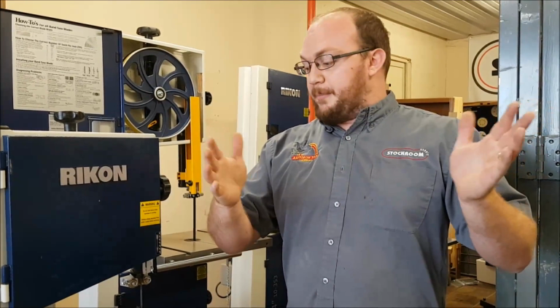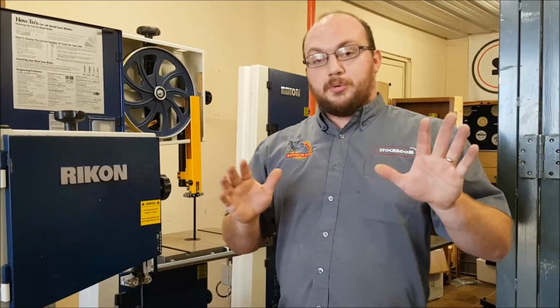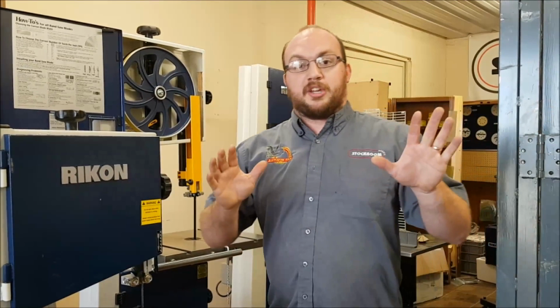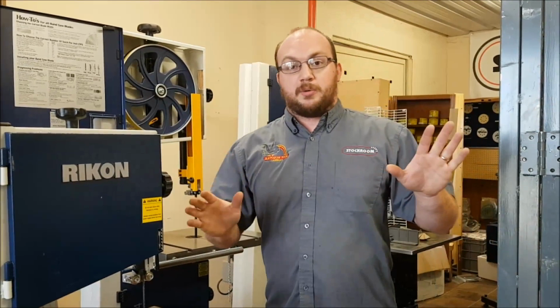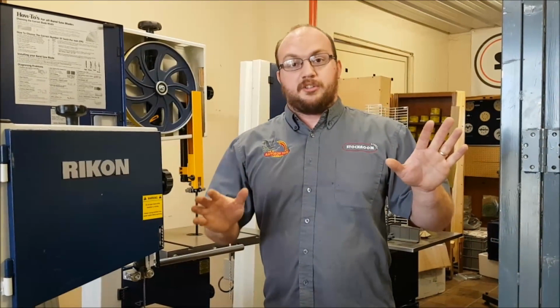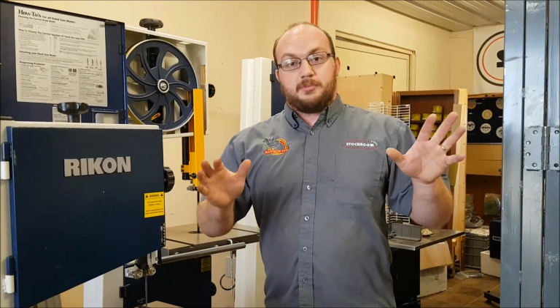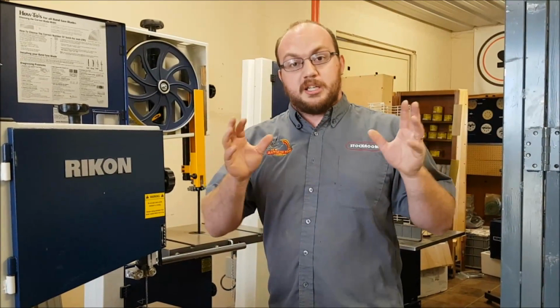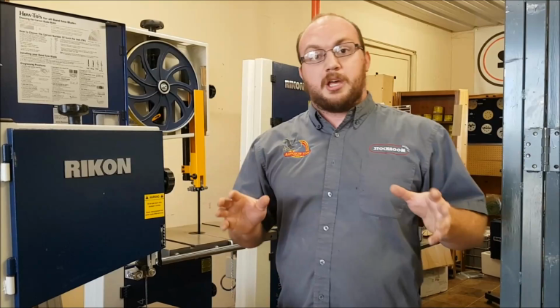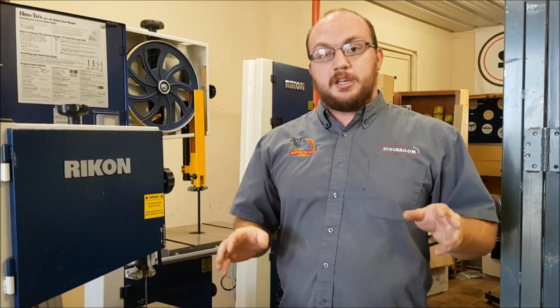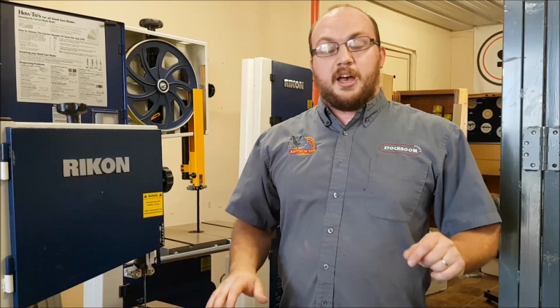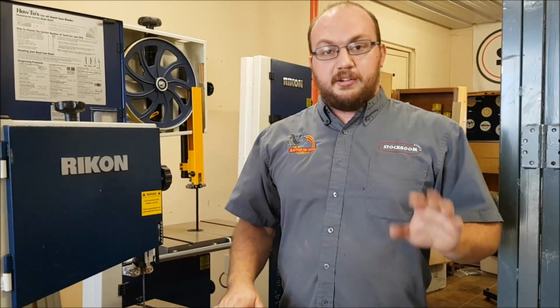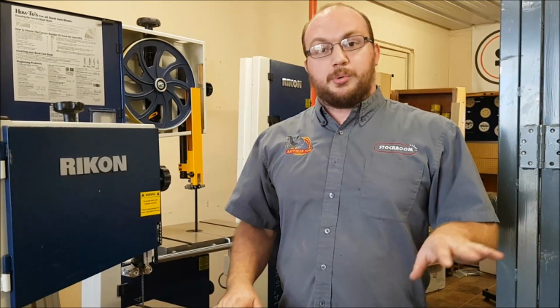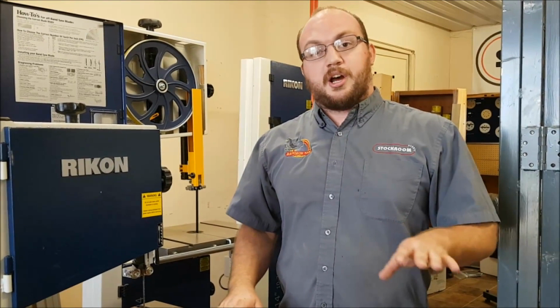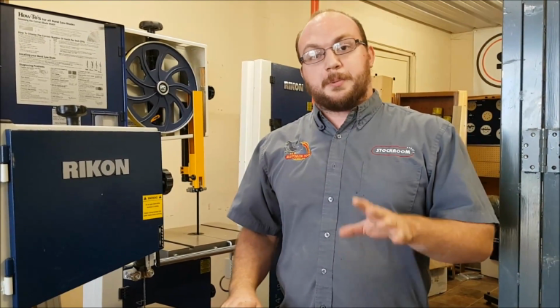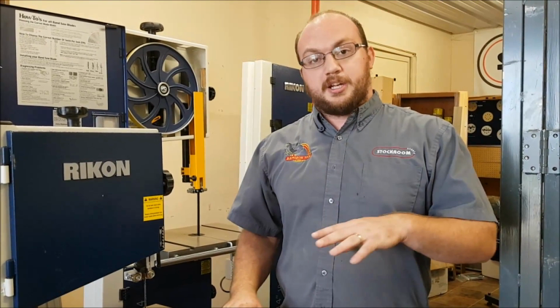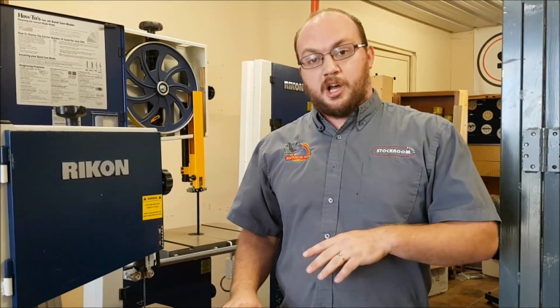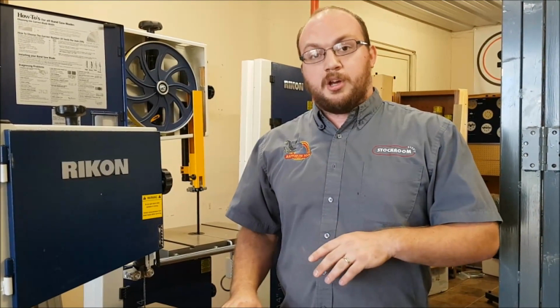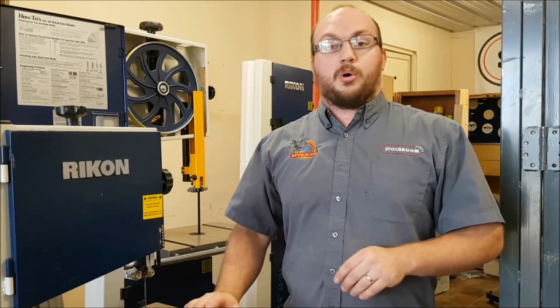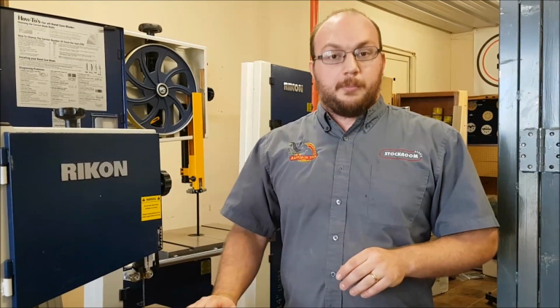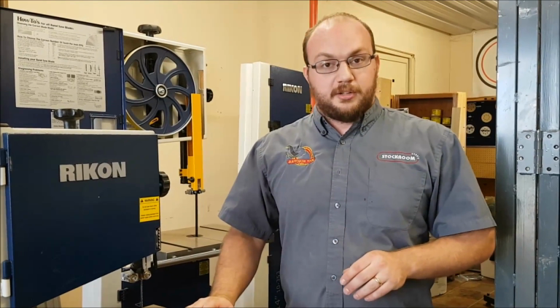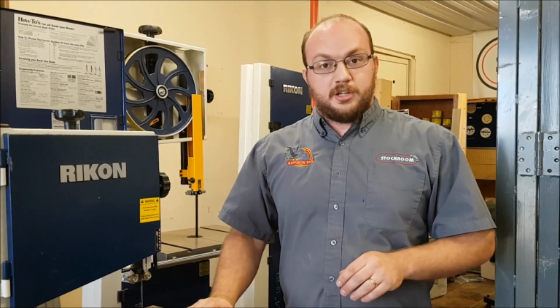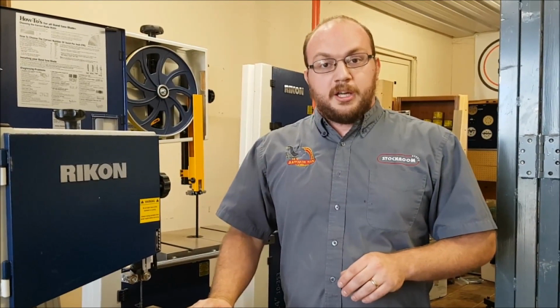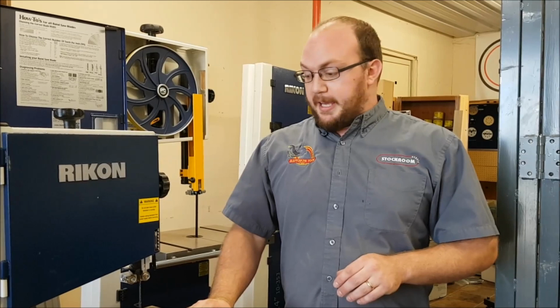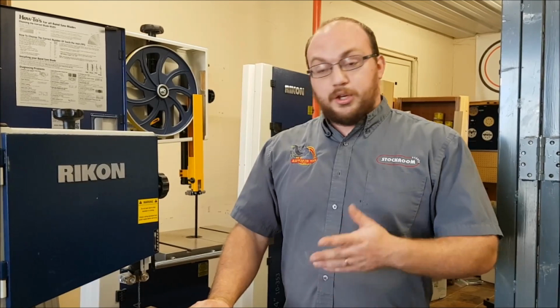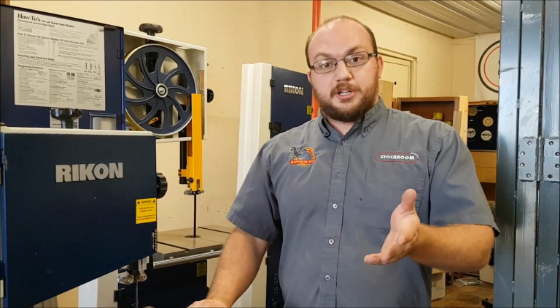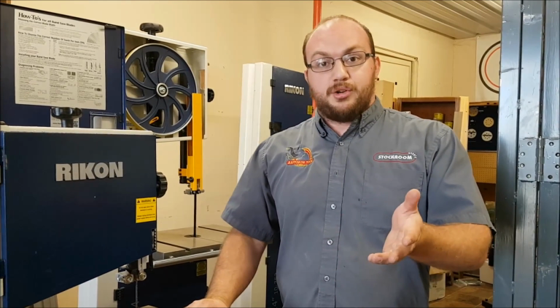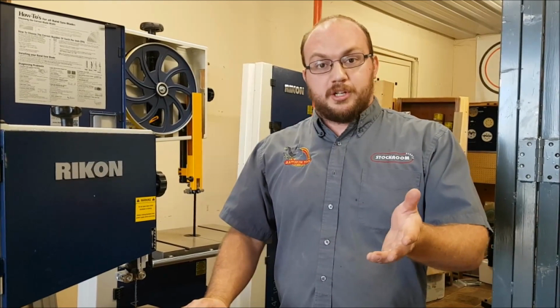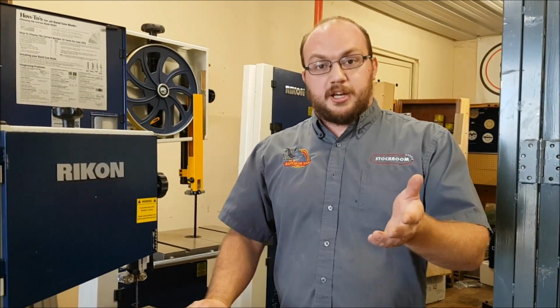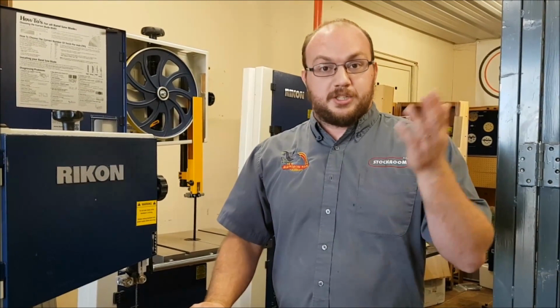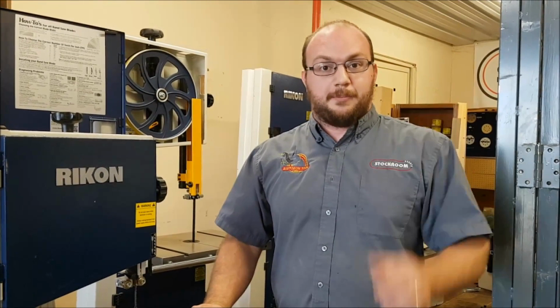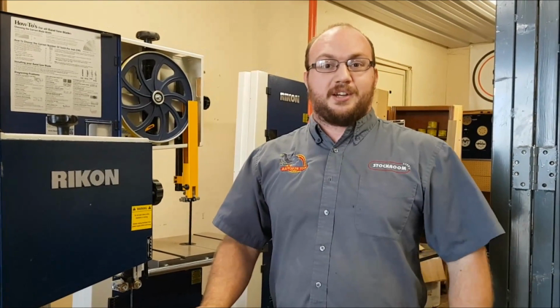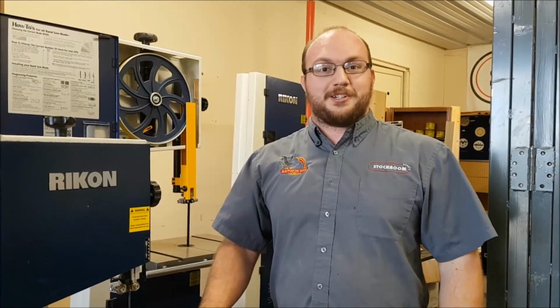If anyone else has any questions, you can email me at info@stocktonsupply.com or comment on the video. And if you guys want to see future videos, please subscribe. Thank you for watching.